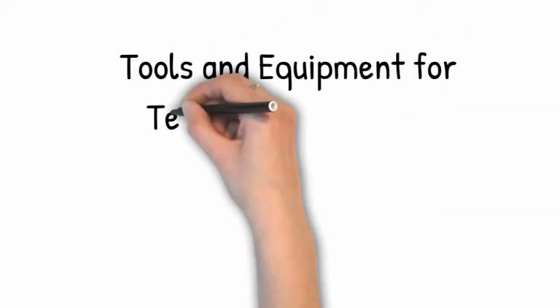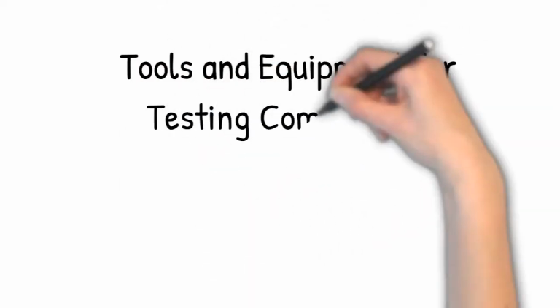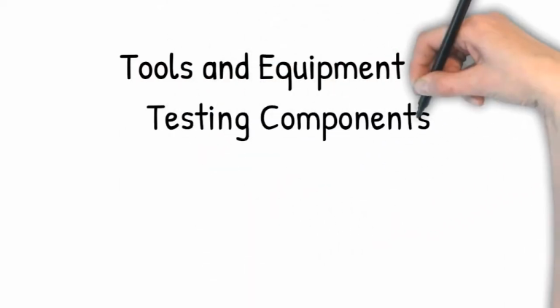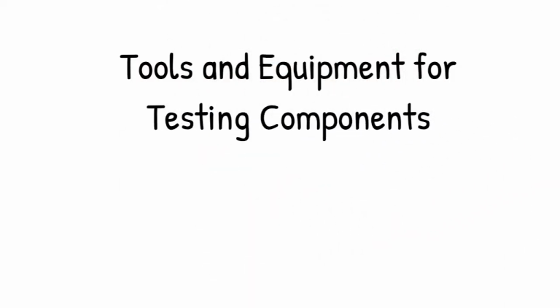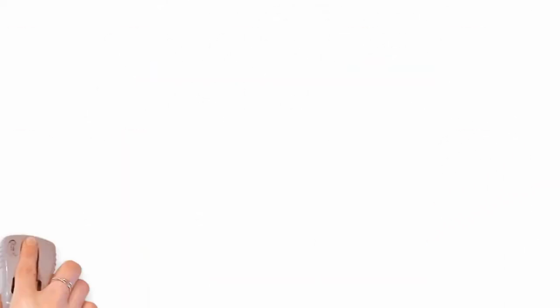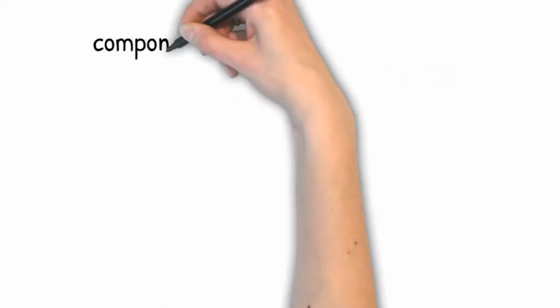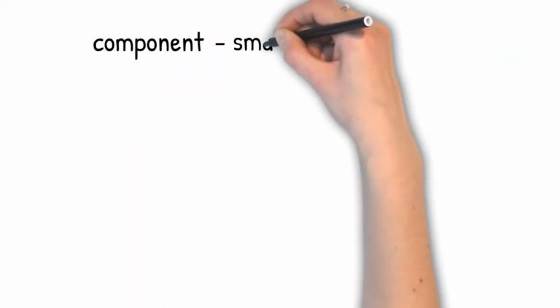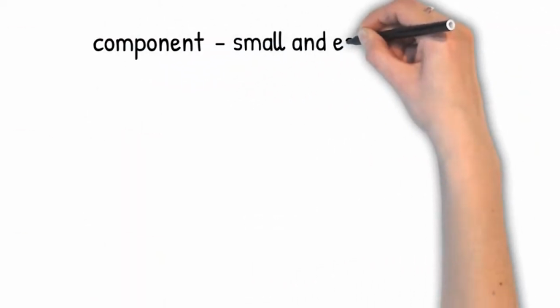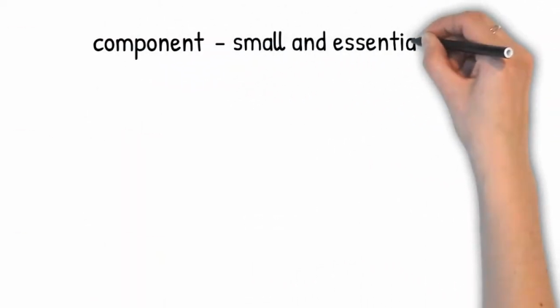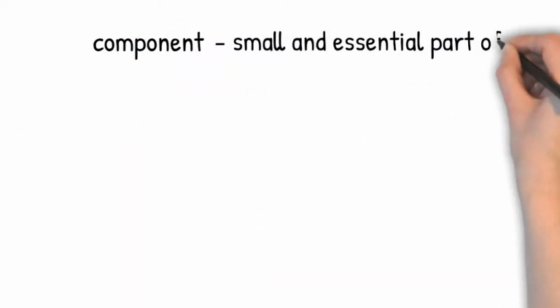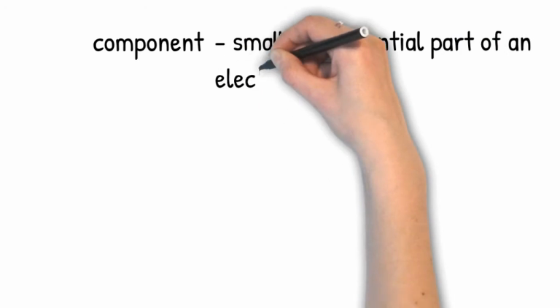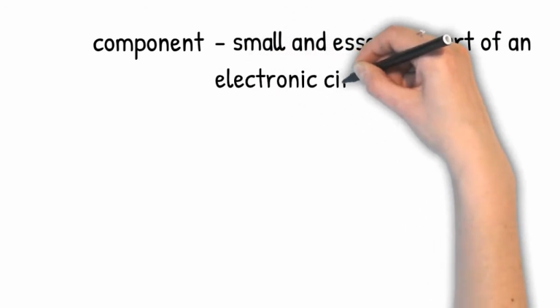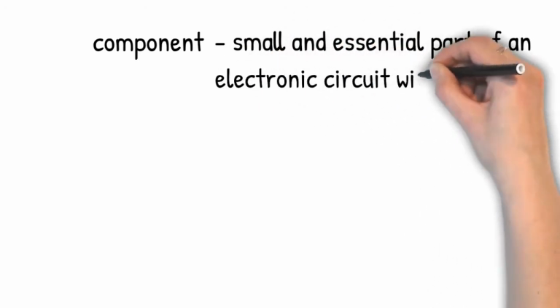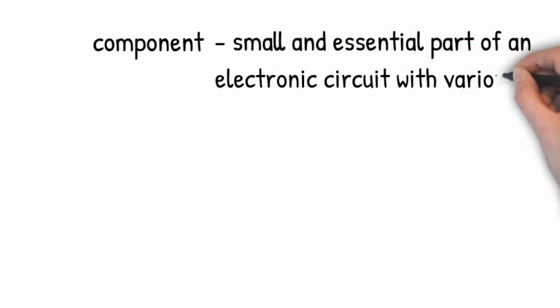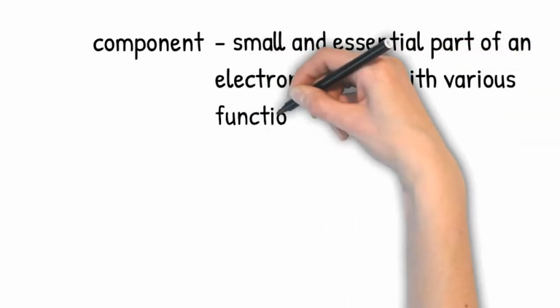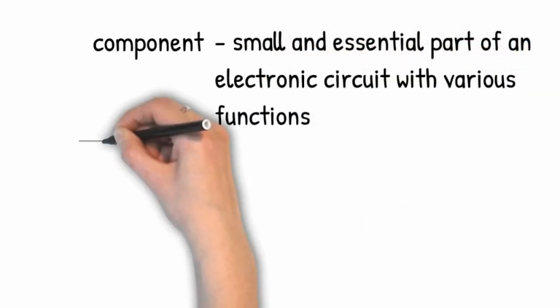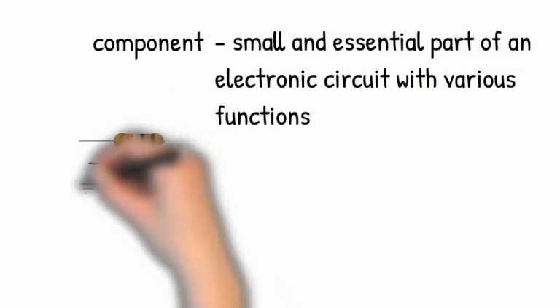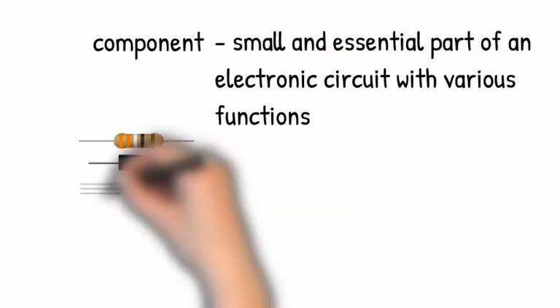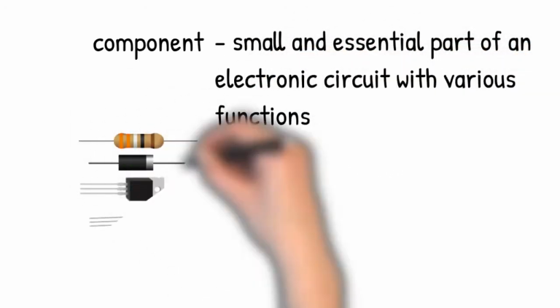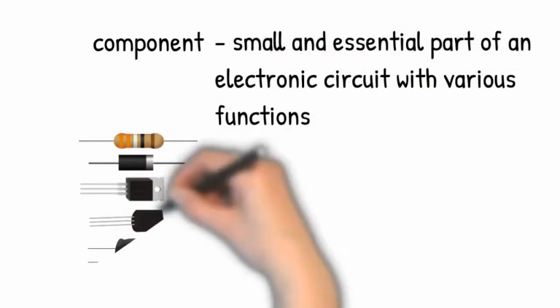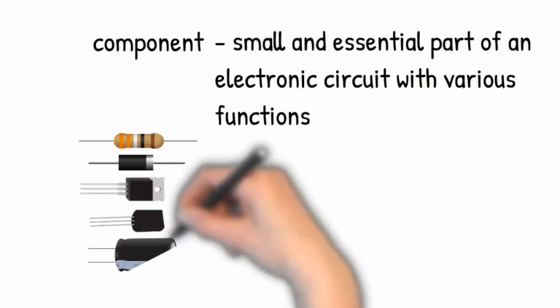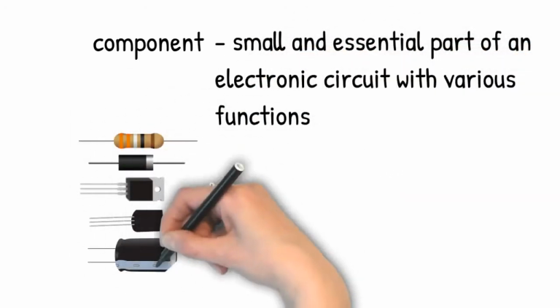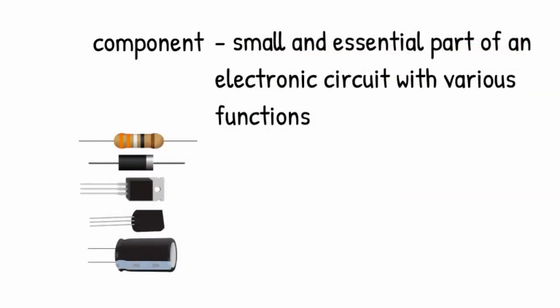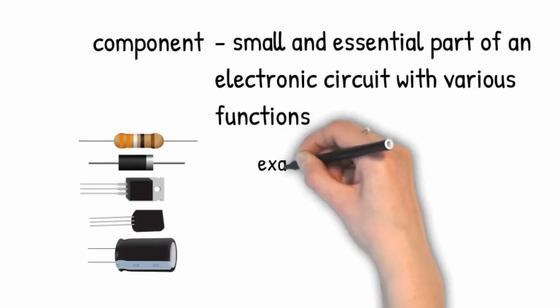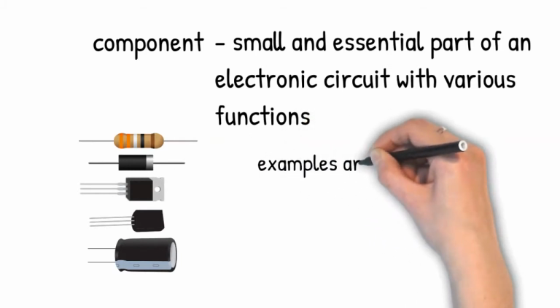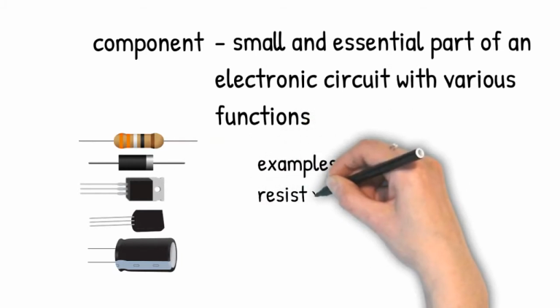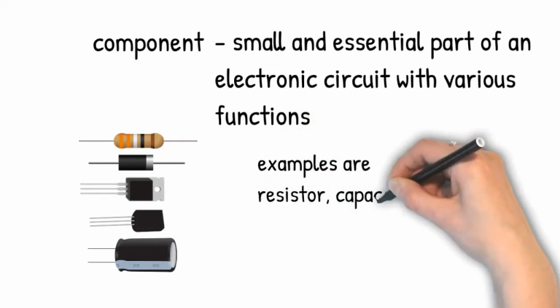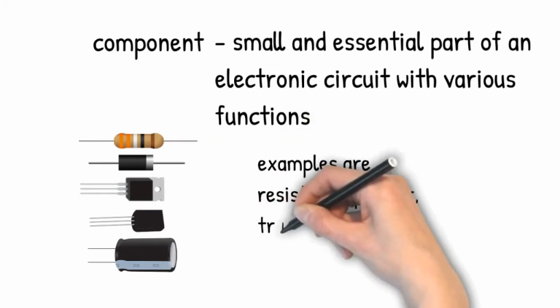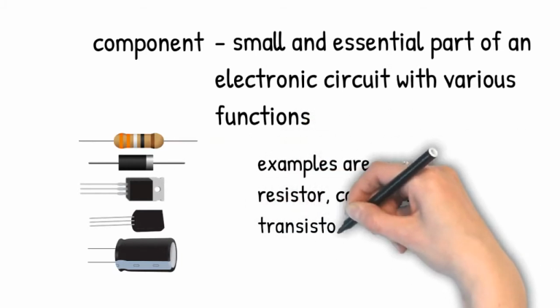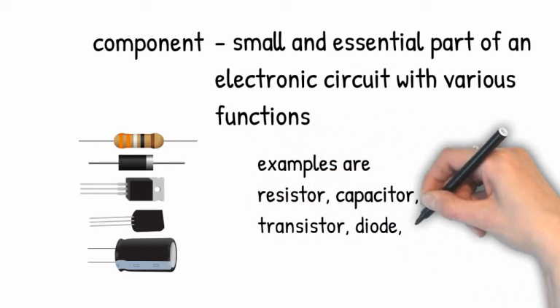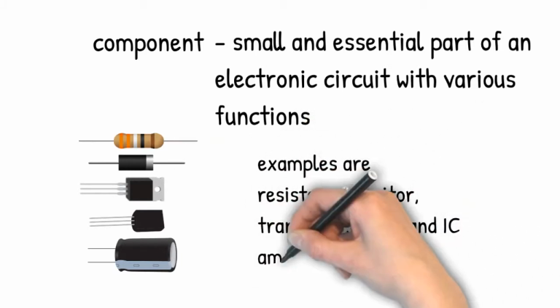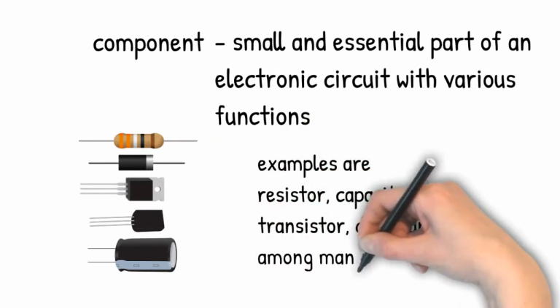Tools and Equipment for Testing Components. A component is a small and essential part of an electronic circuit with various functions. Examples are resistor, capacitor, transistor, diode, and IC, among many others.